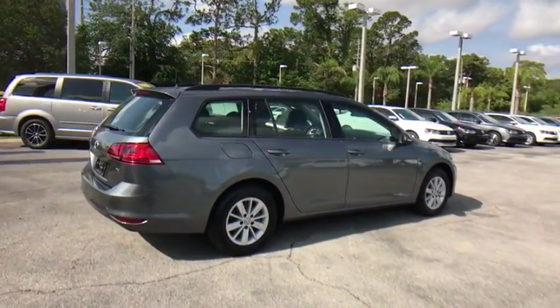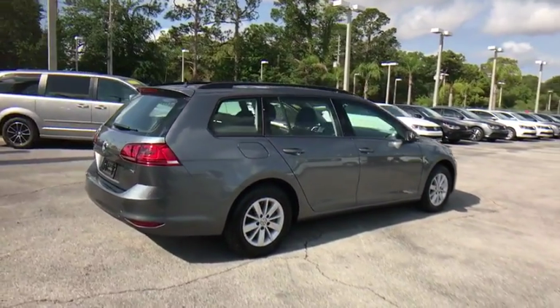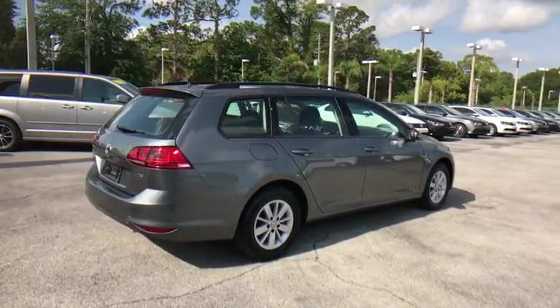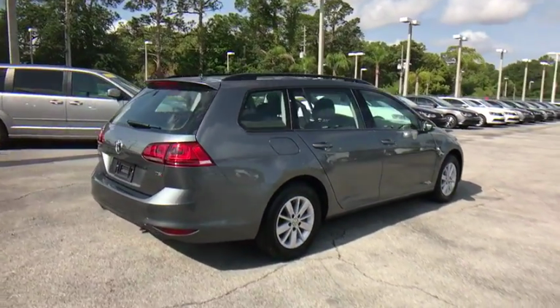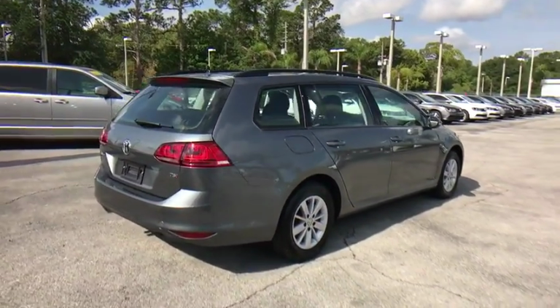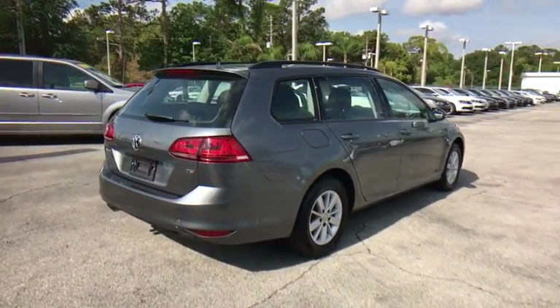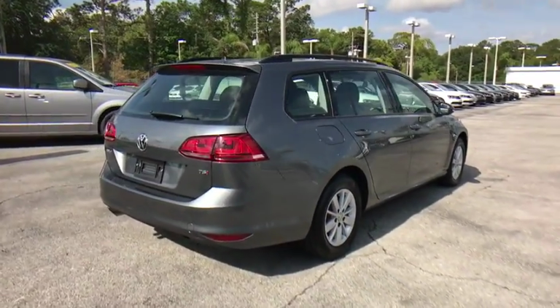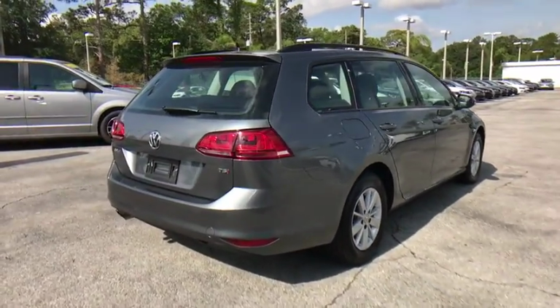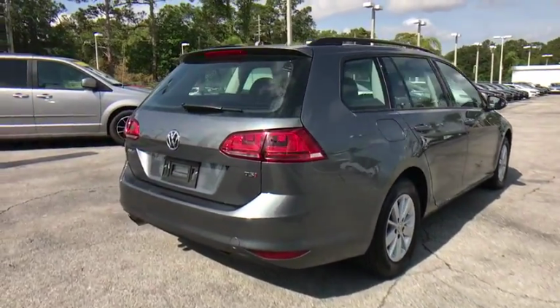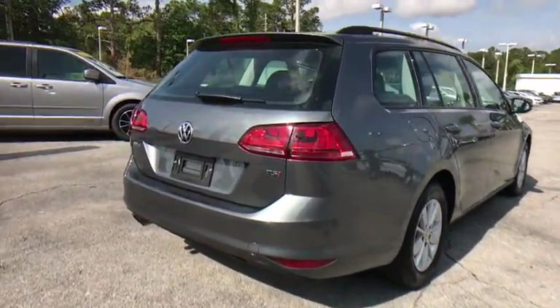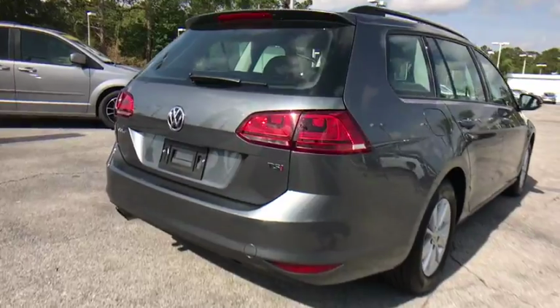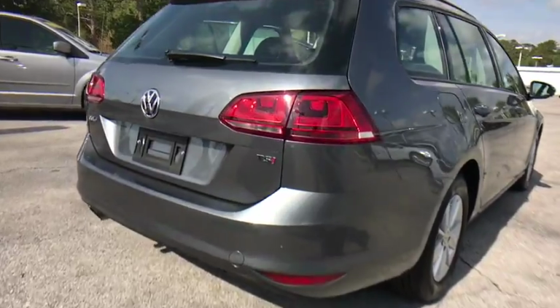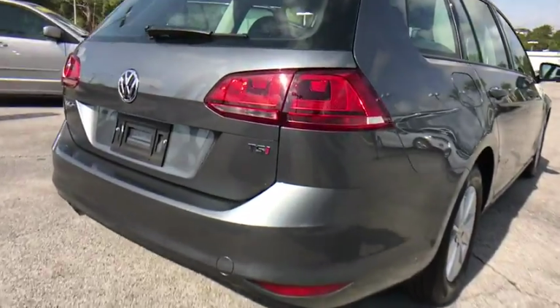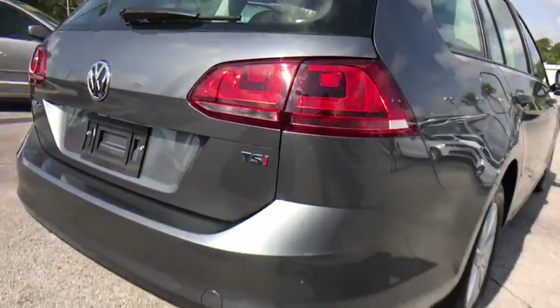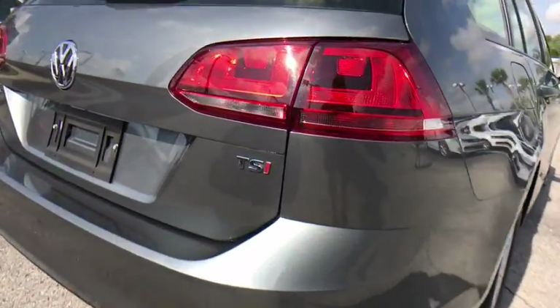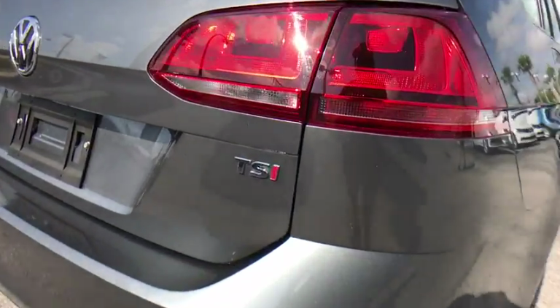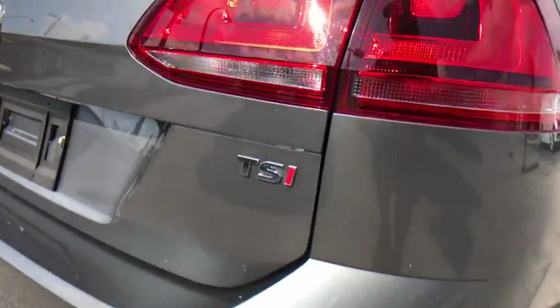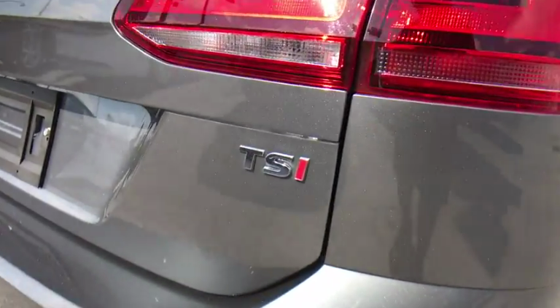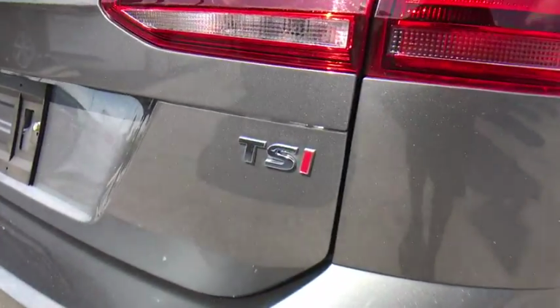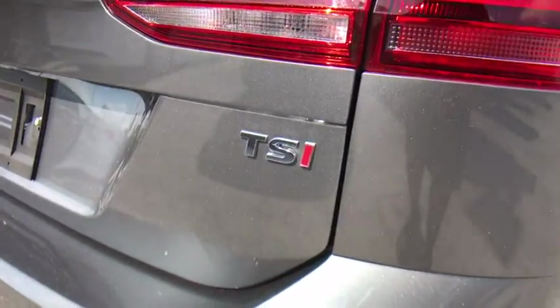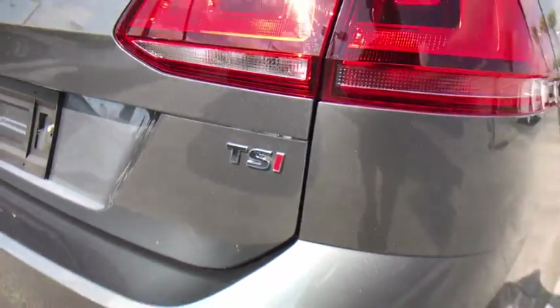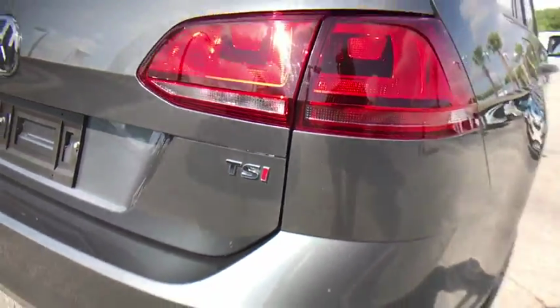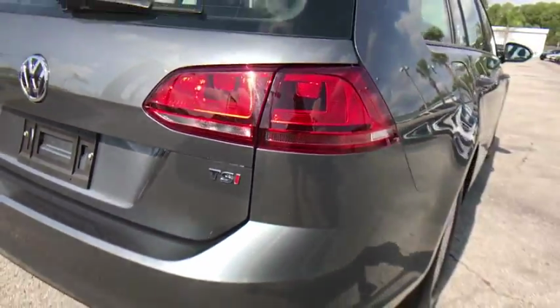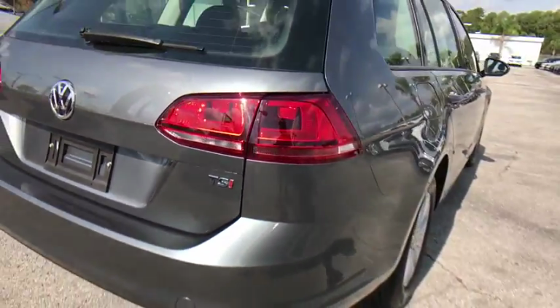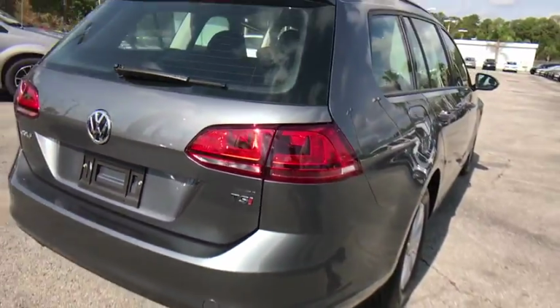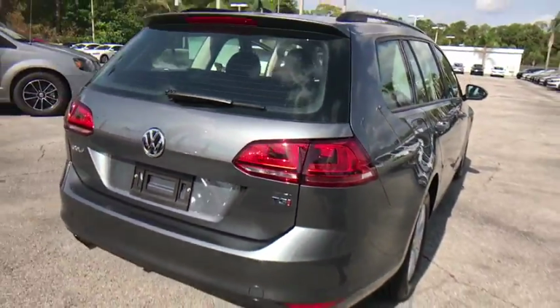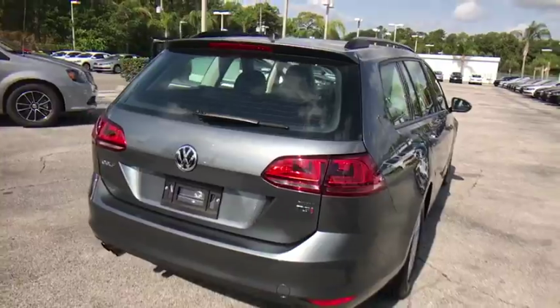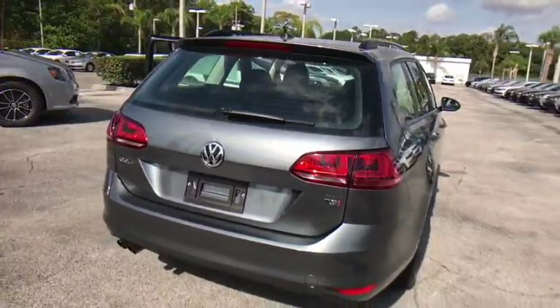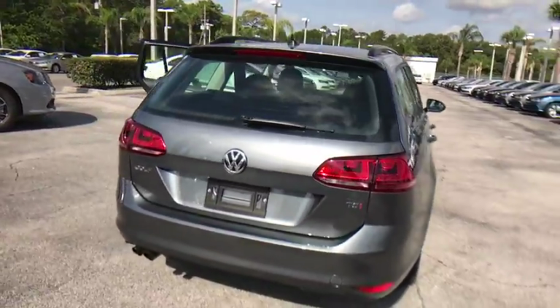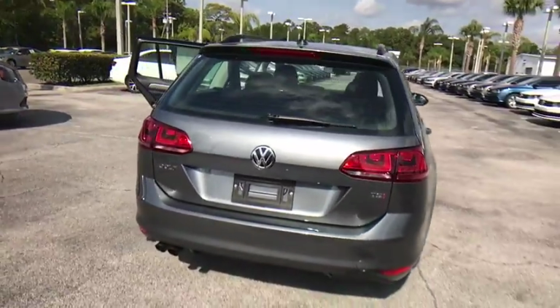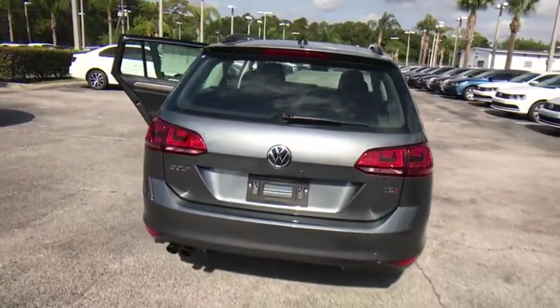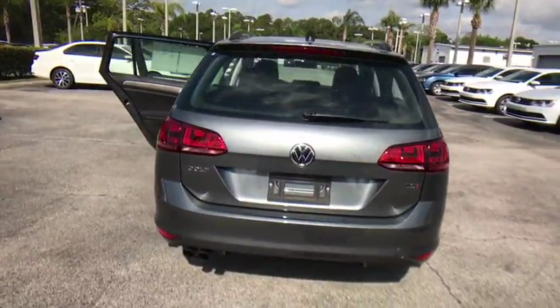Power passenger seat. Traction control. Dual airbags. Leather-wrapped steering wheel. Alloy wheels. One owner. Power steering. Four-wheel disc brakes. Eight speakers.